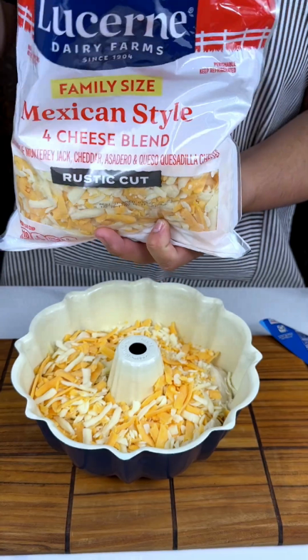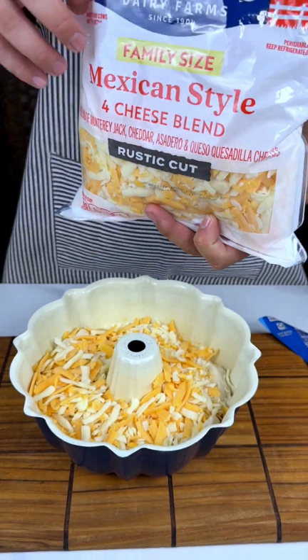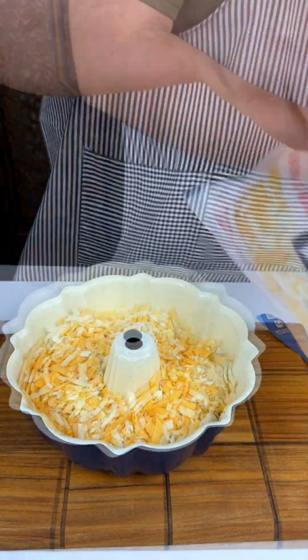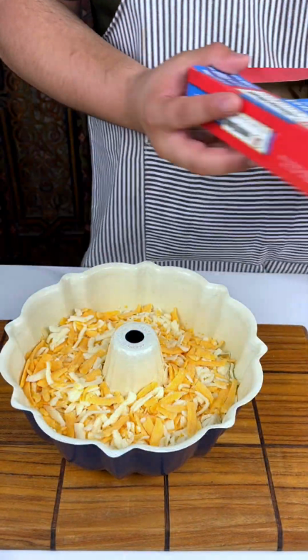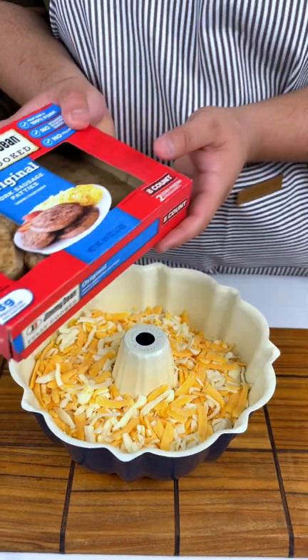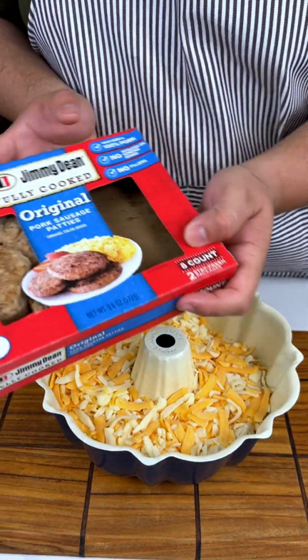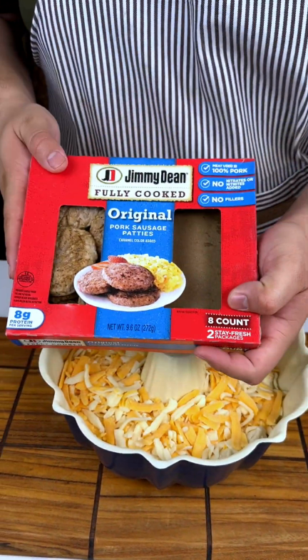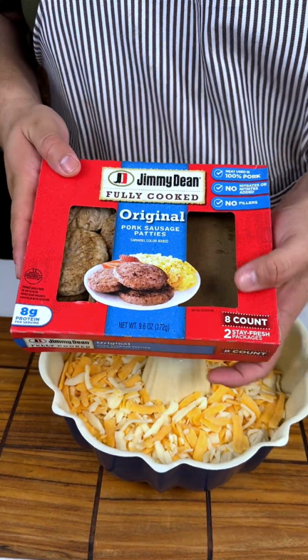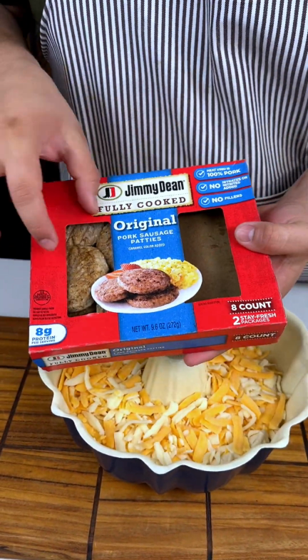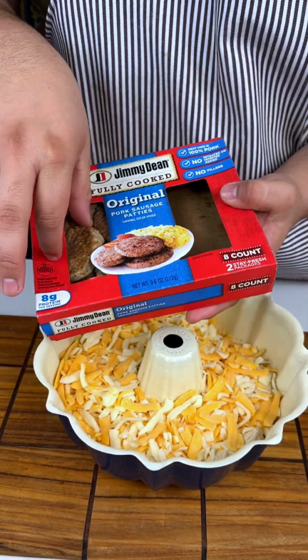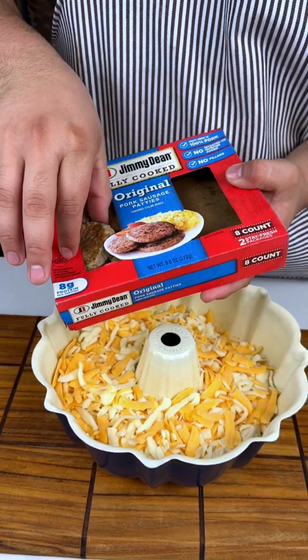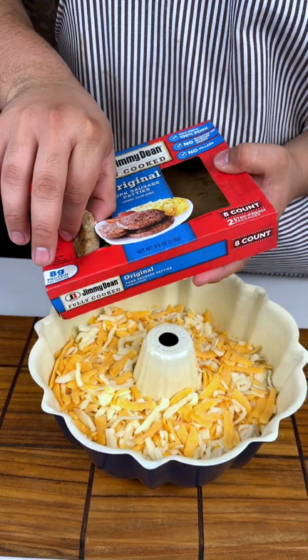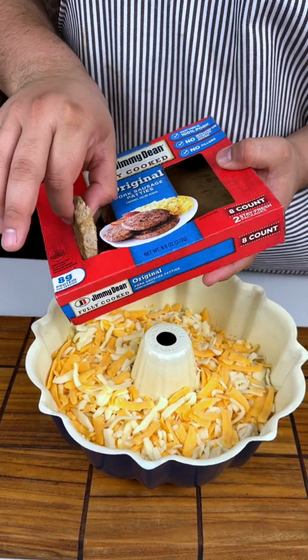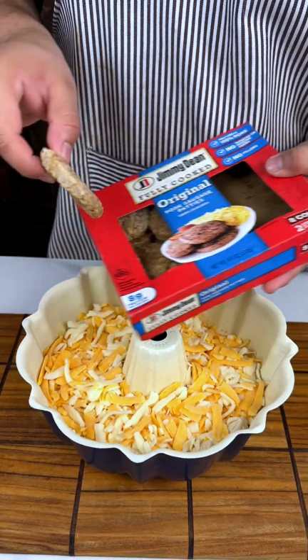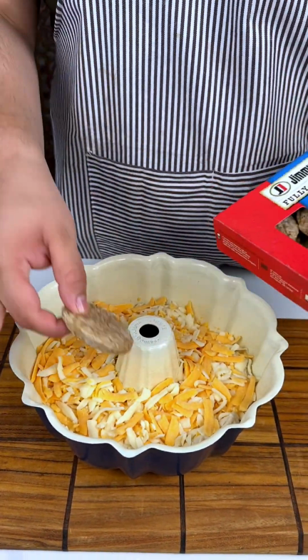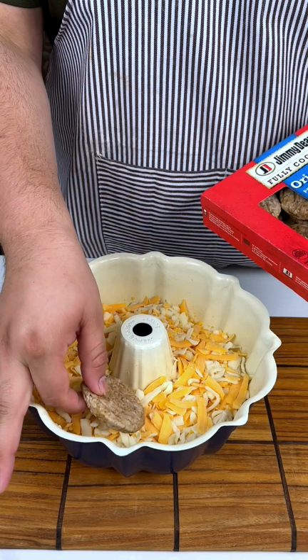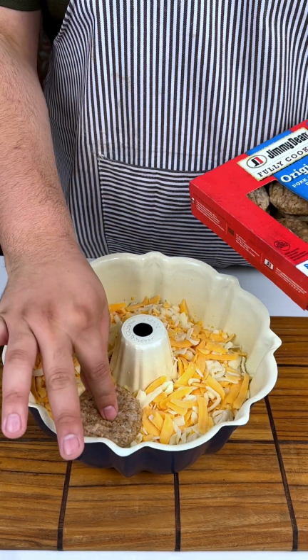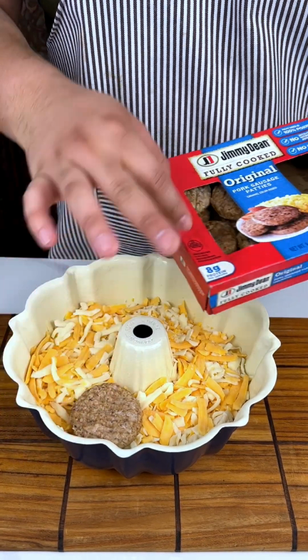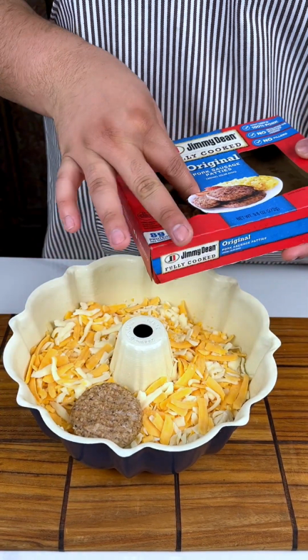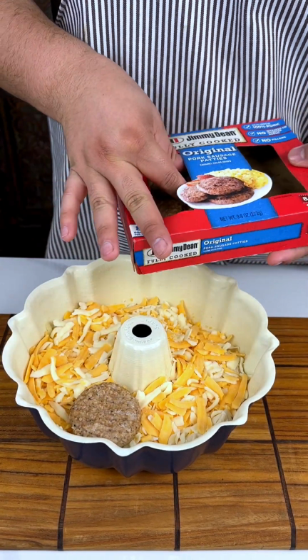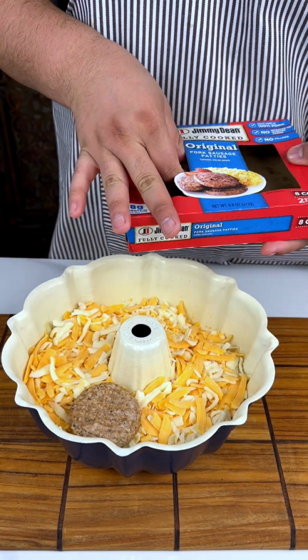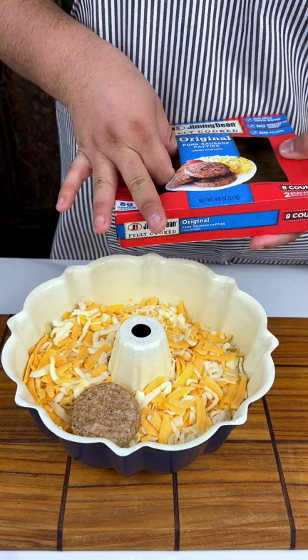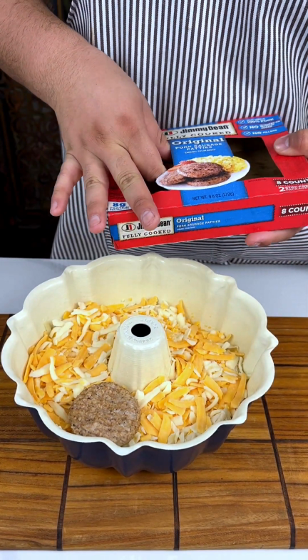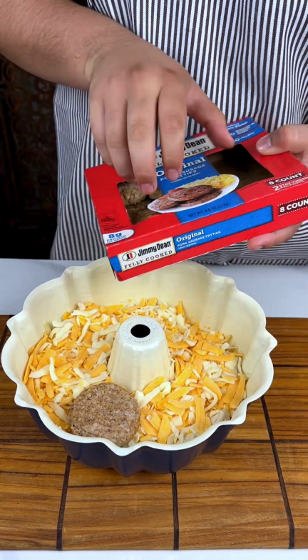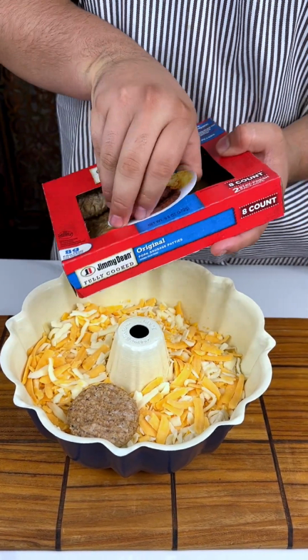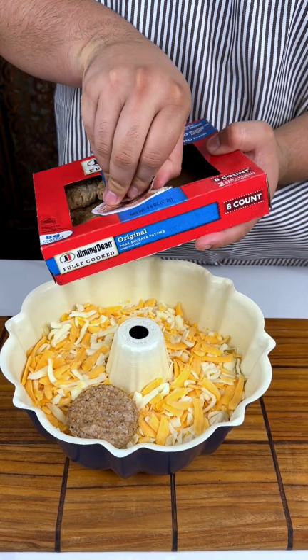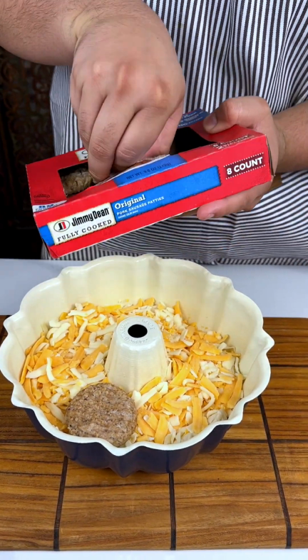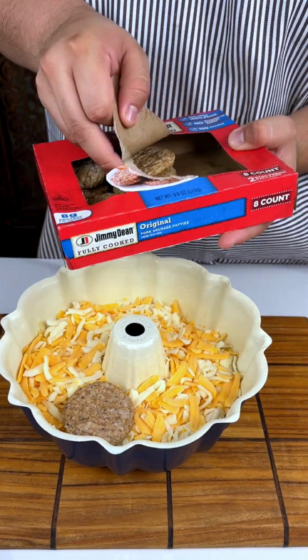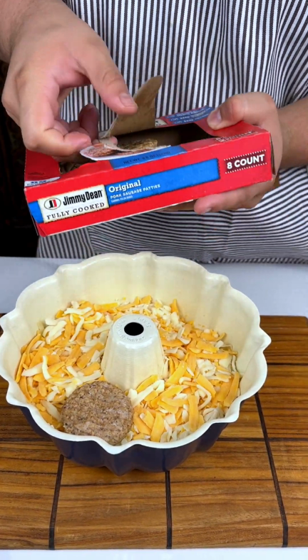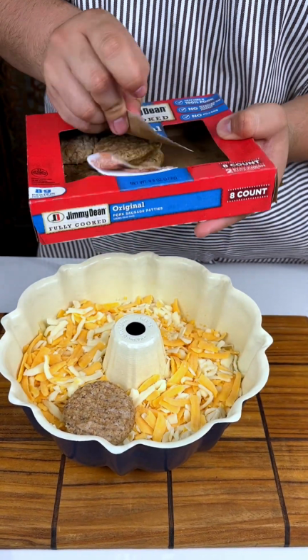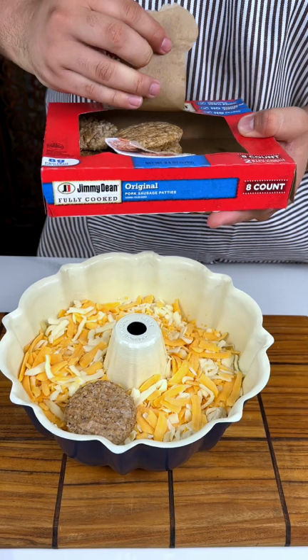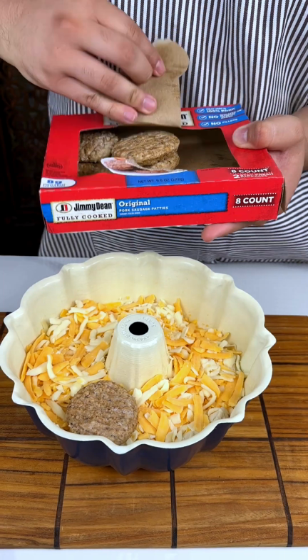I've had my Jimmy Dean fully cooked sausages, and then you could go like that, and it makes it so much easier.